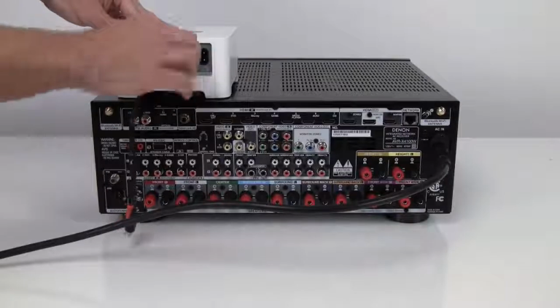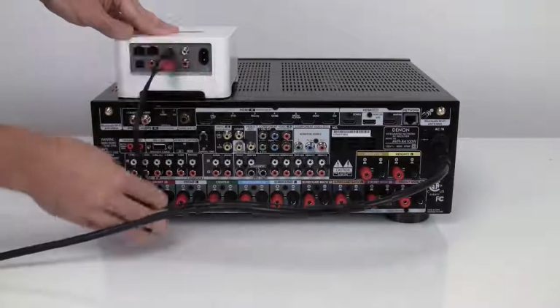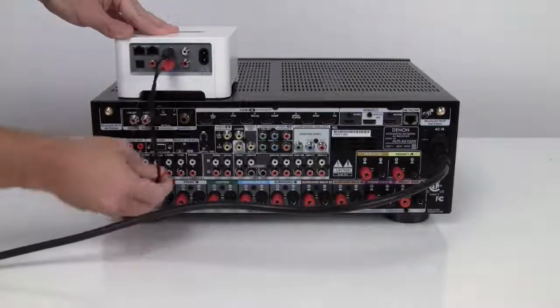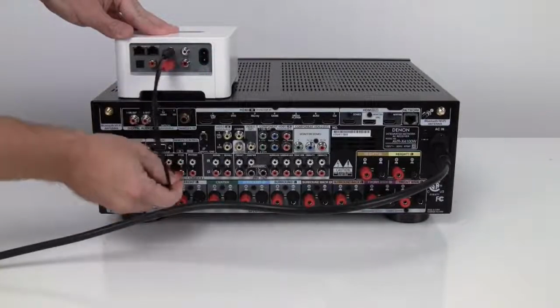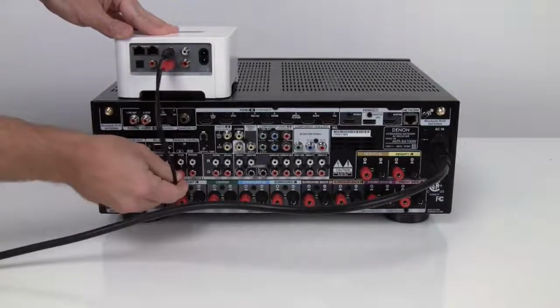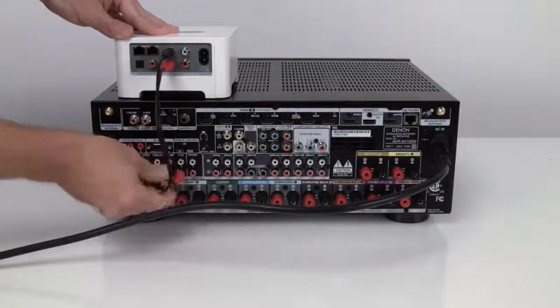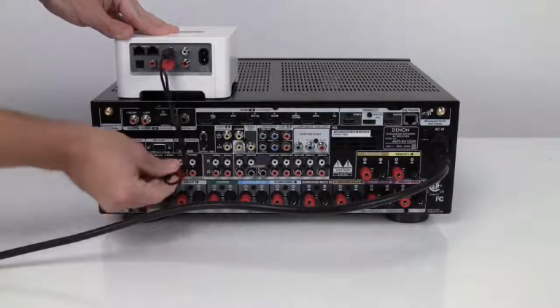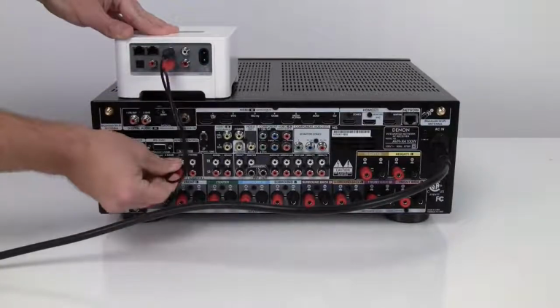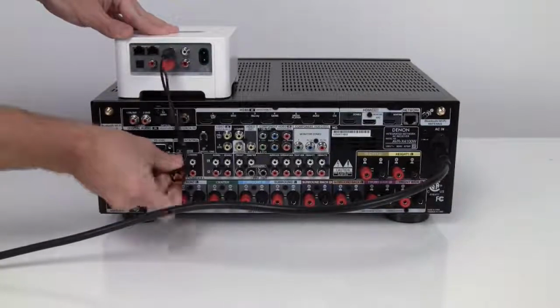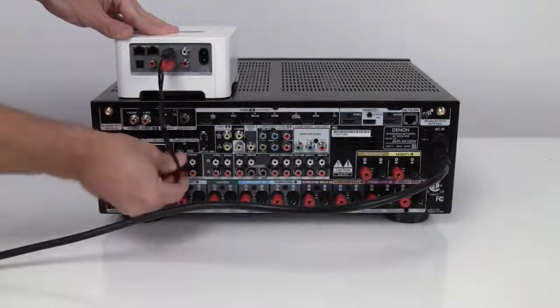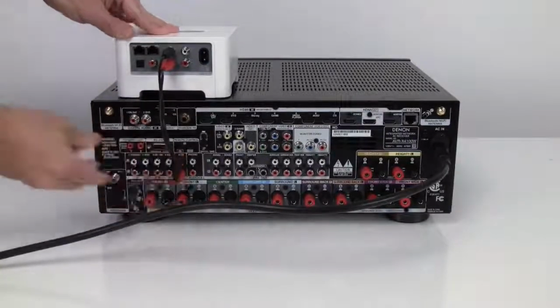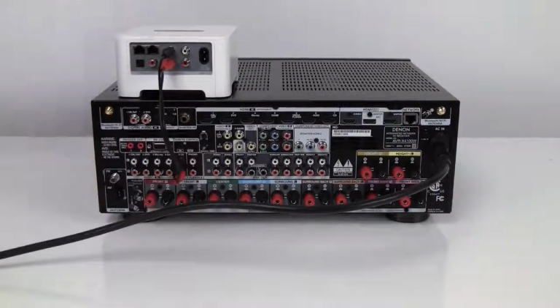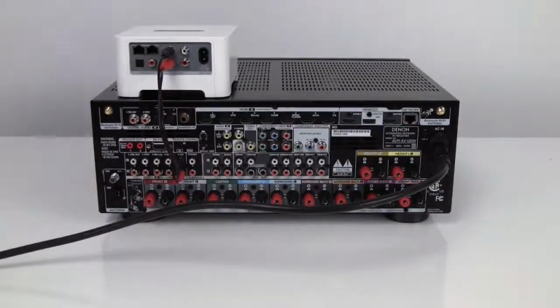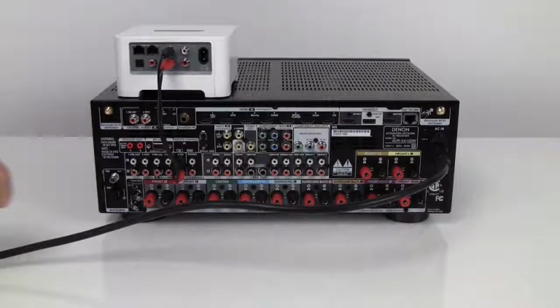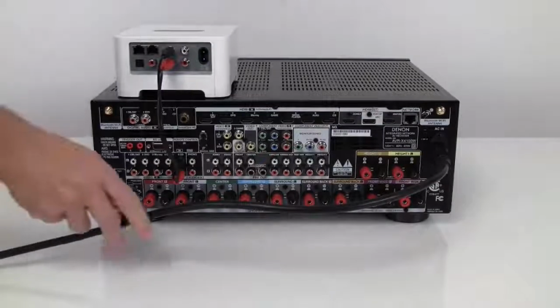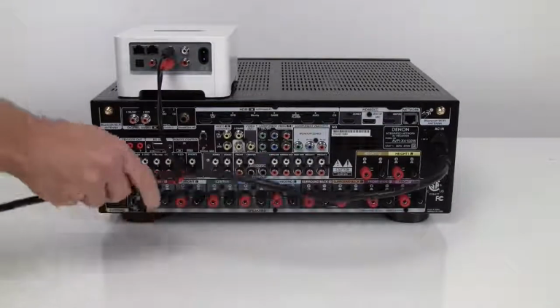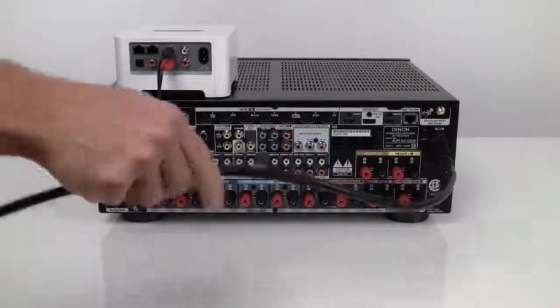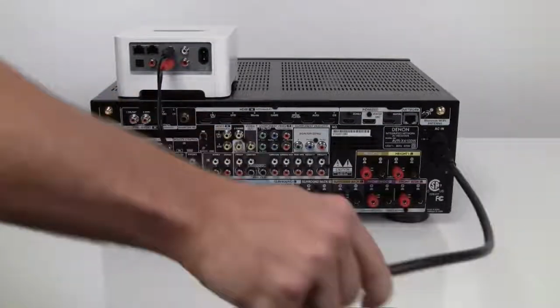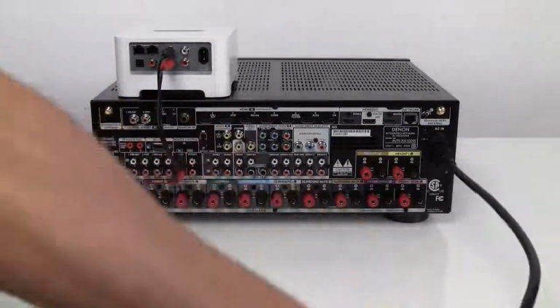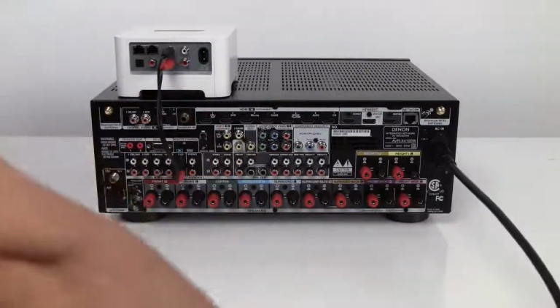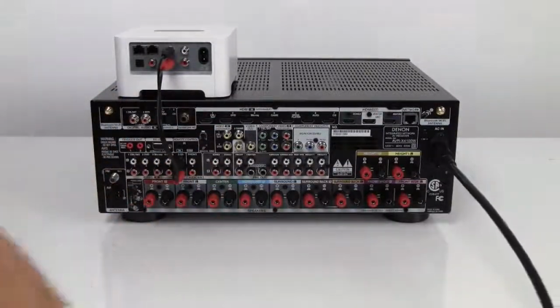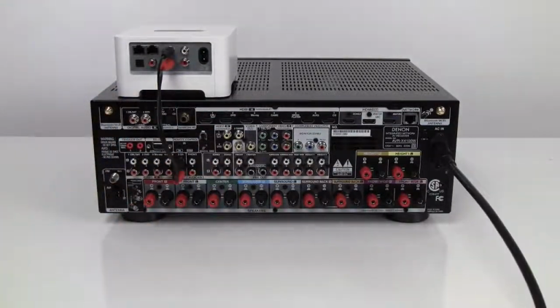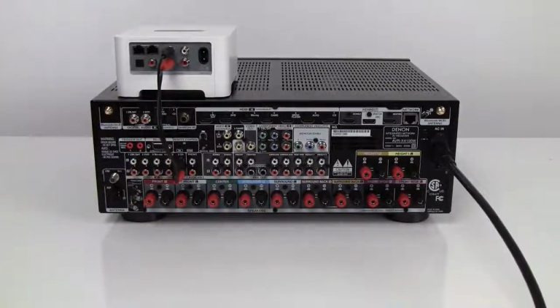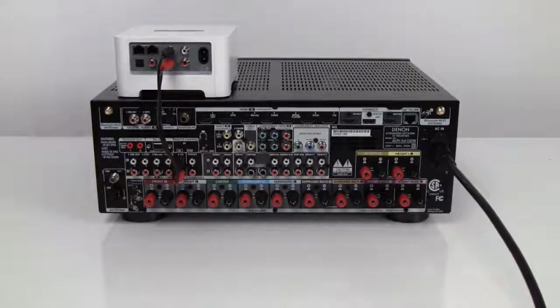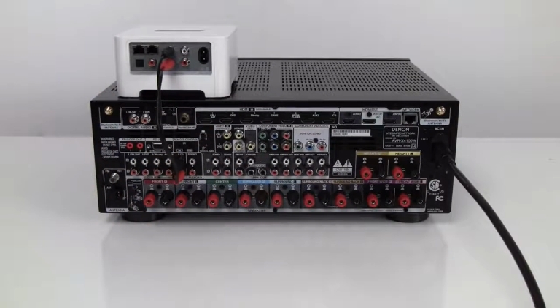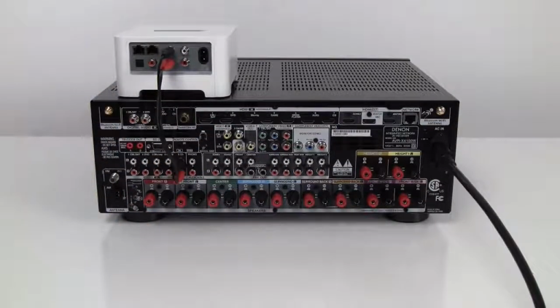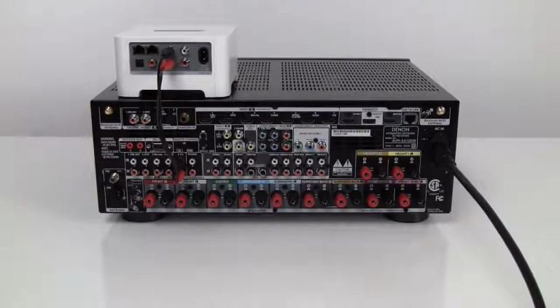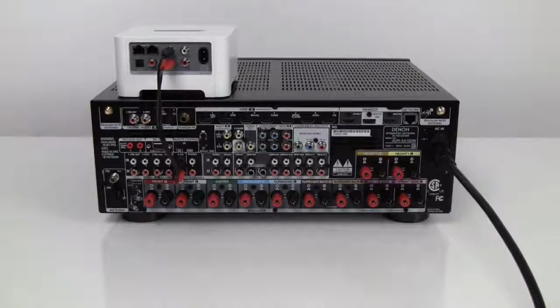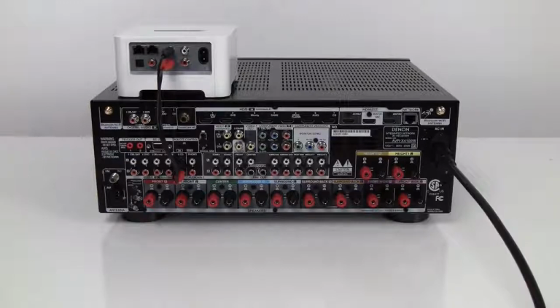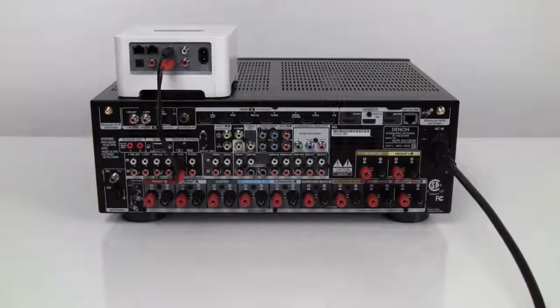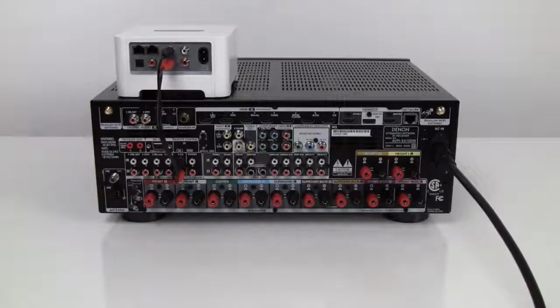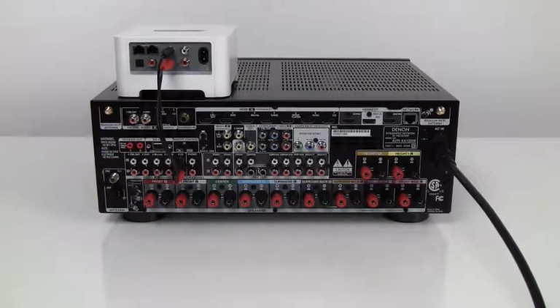This is why it's recommended that you keep your RCA cables as short as possible for connections, as well as away from any electrical or powered audio signals. If you need to run an audio signal over a longer distance, then we highly recommend using Balins.